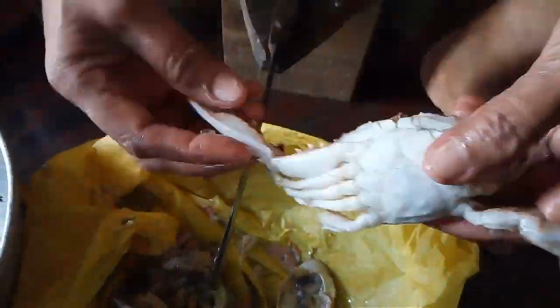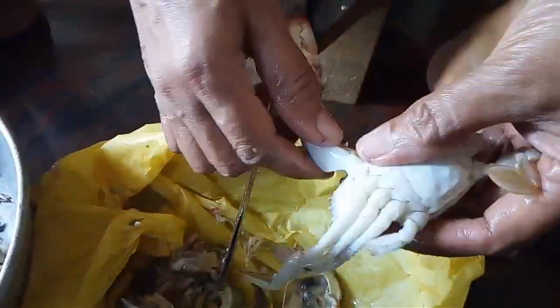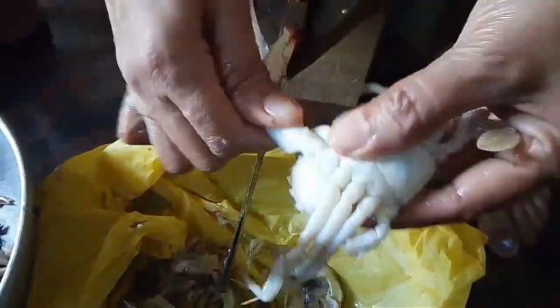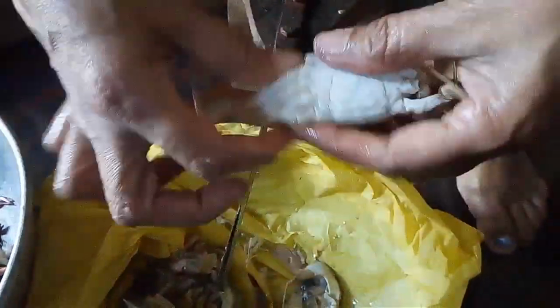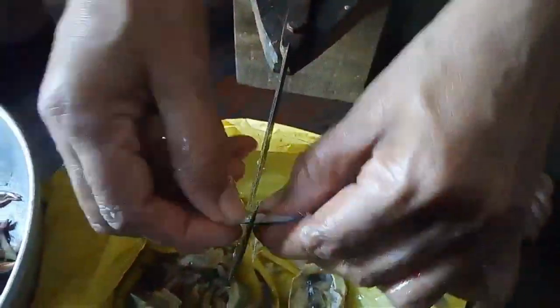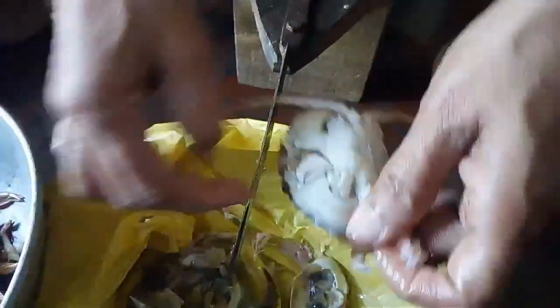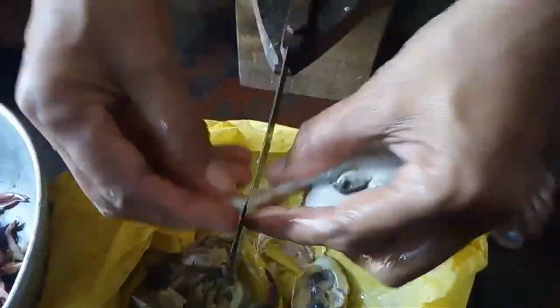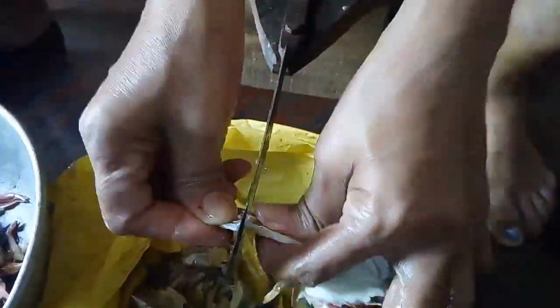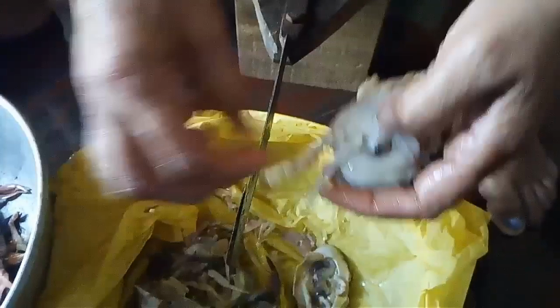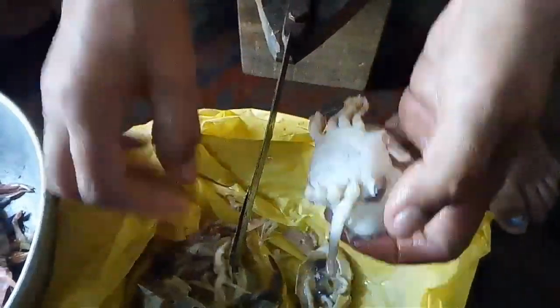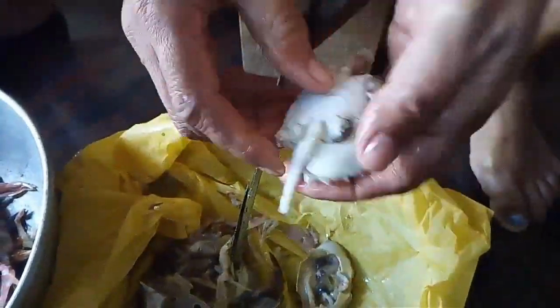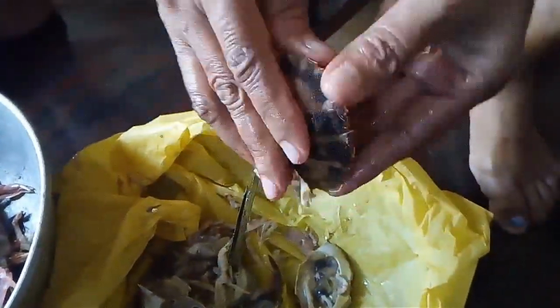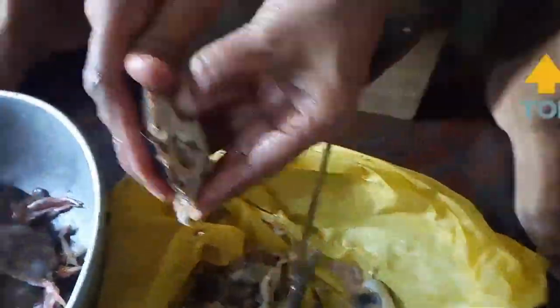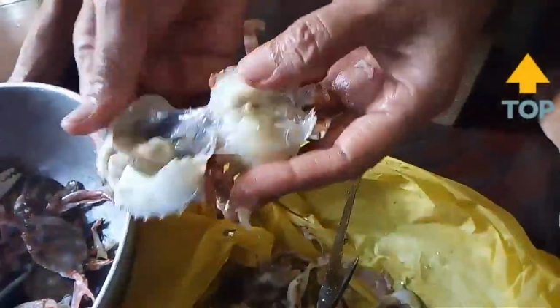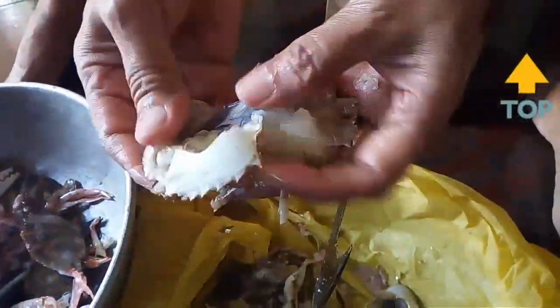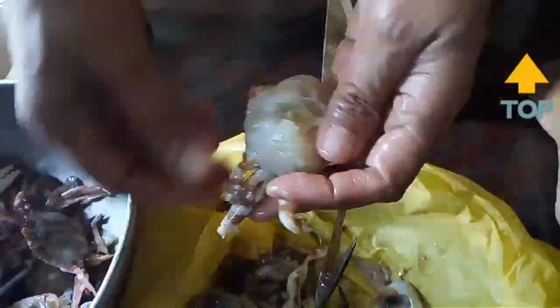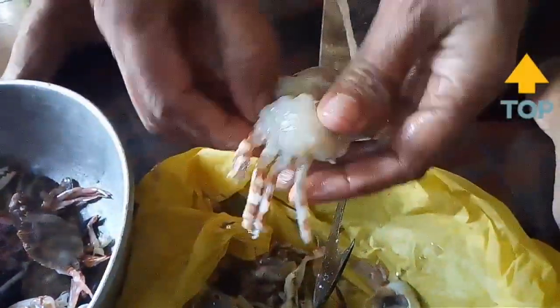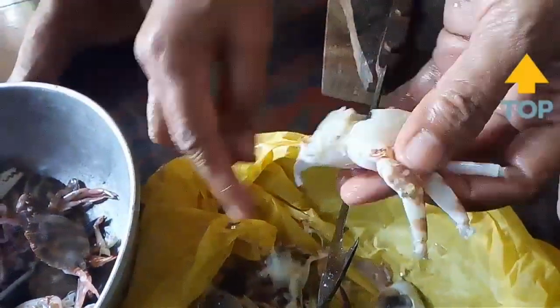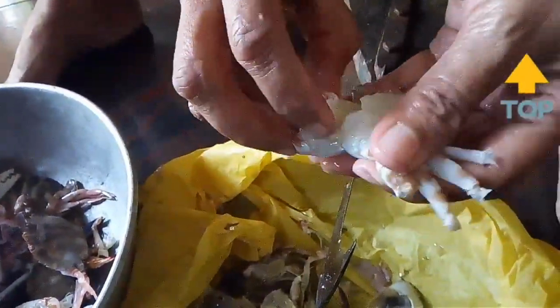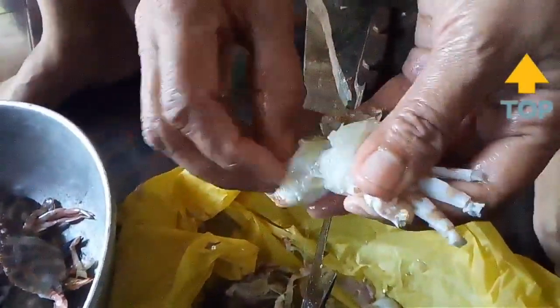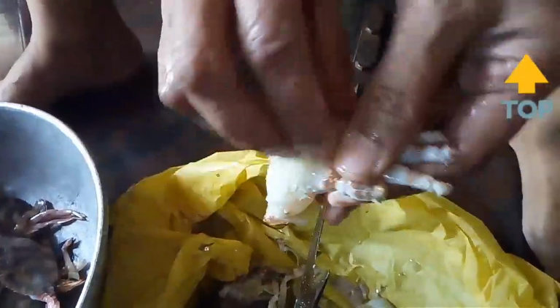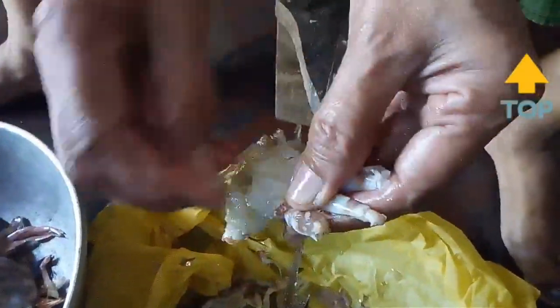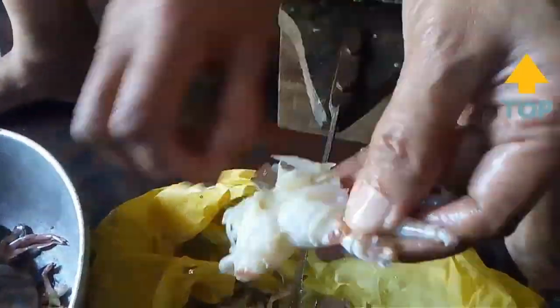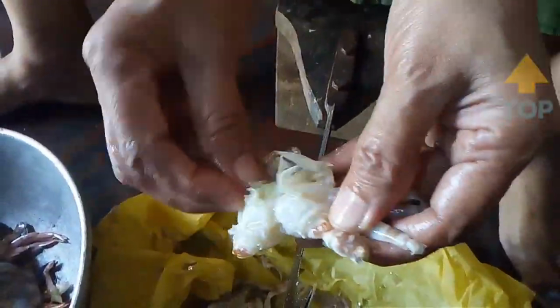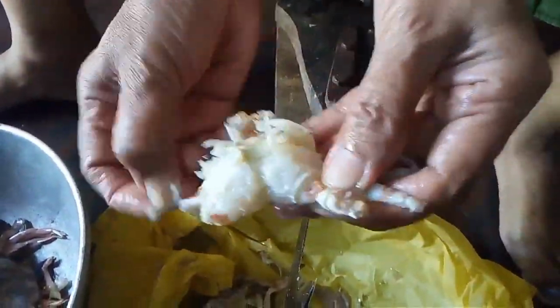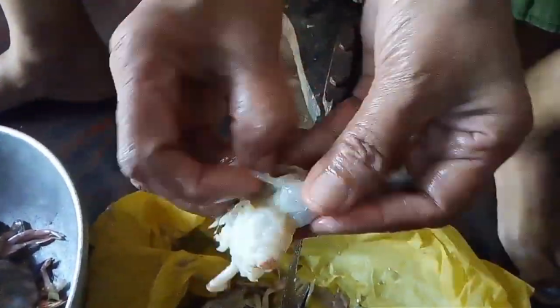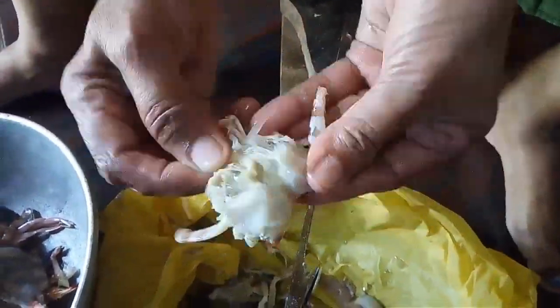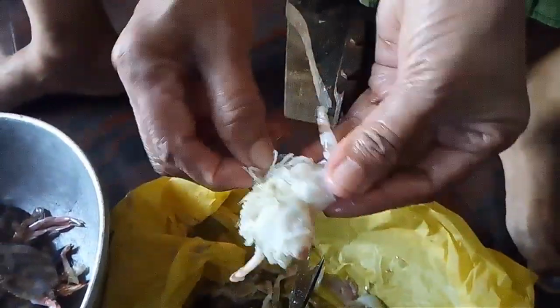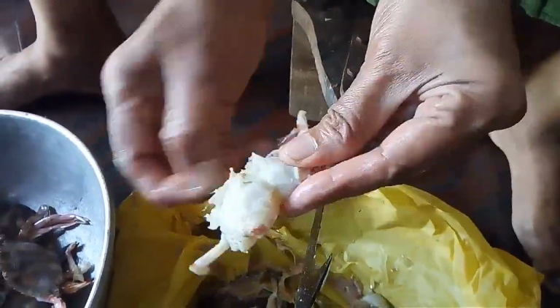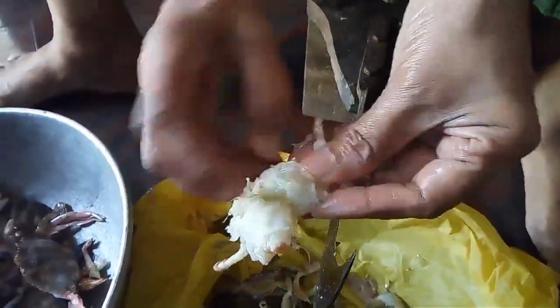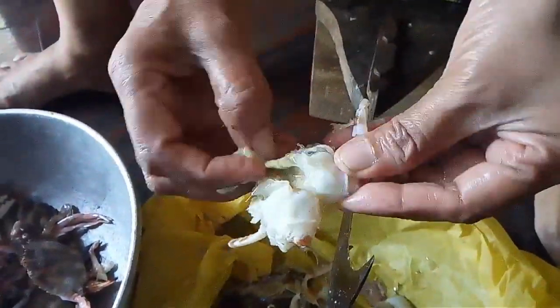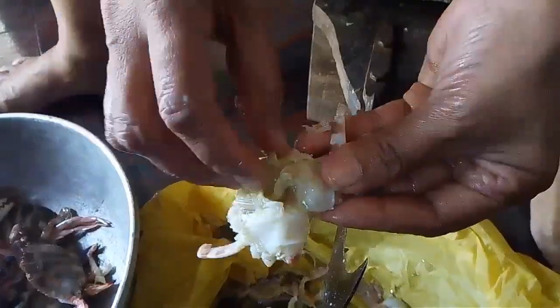First we need to clean the crab. I have made a detailed video on how to clean crabs — you can click the card above to watch it. Clean the crabs, wash thoroughly at least three to four times, and keep aside.